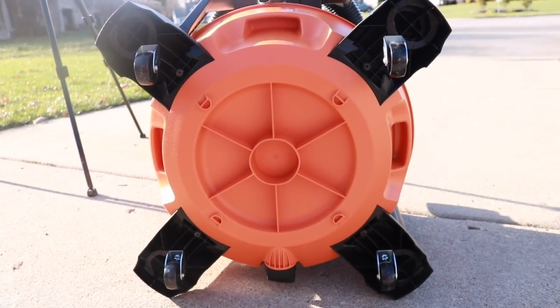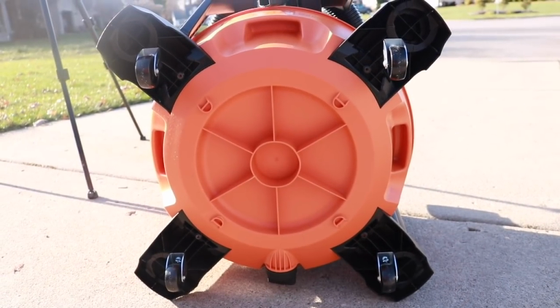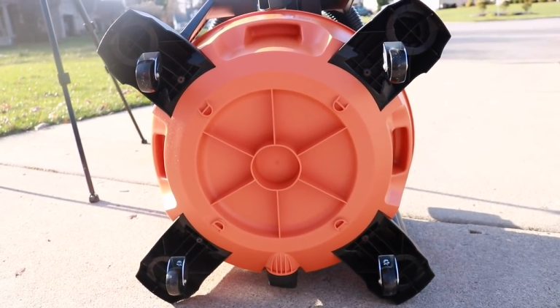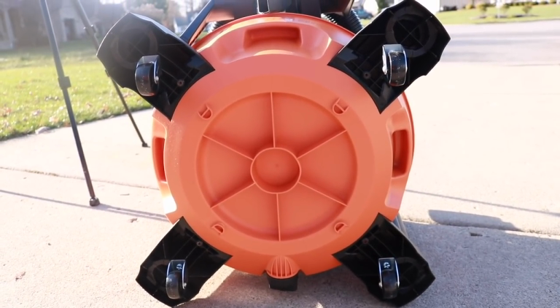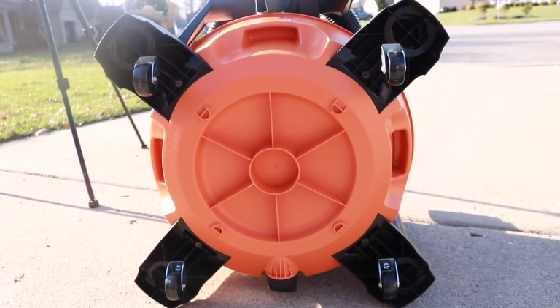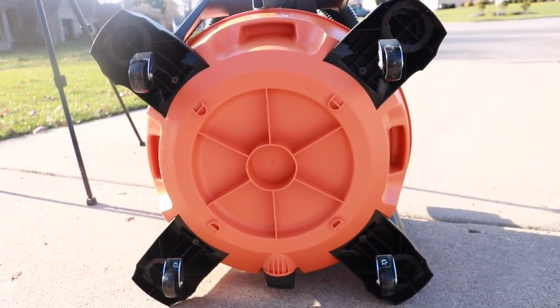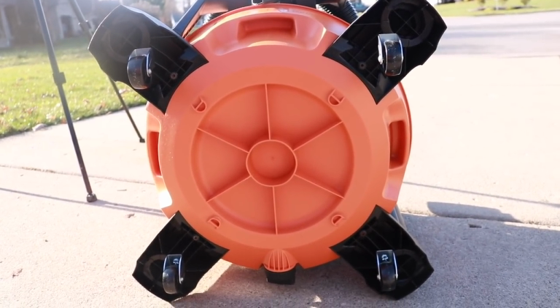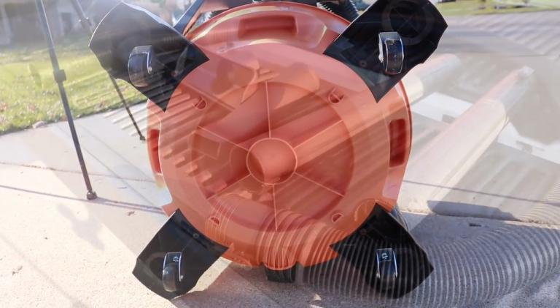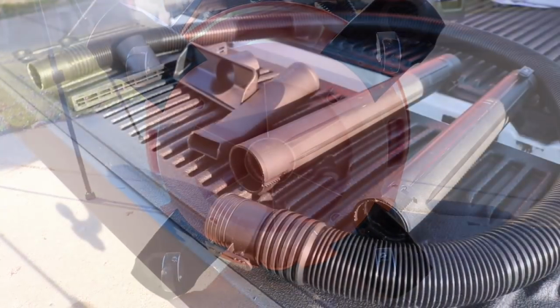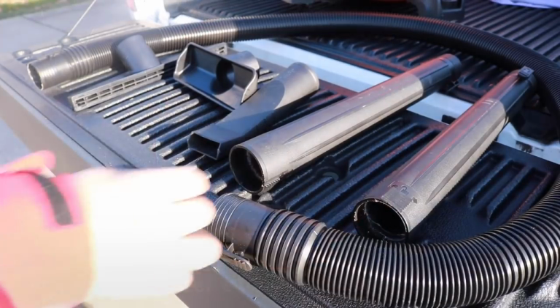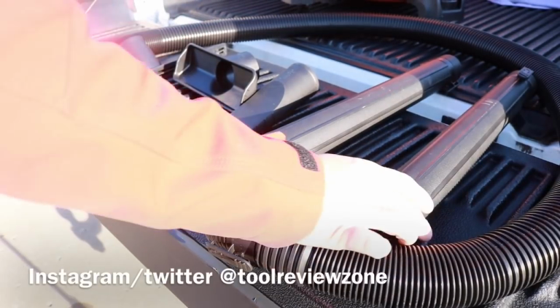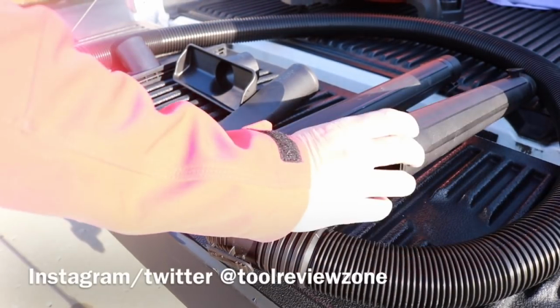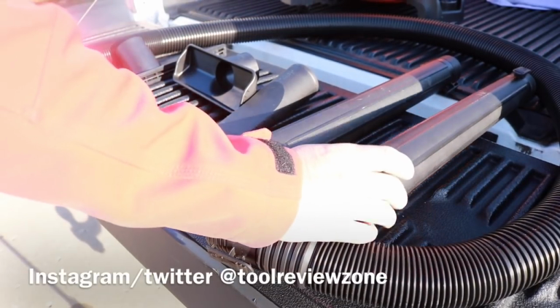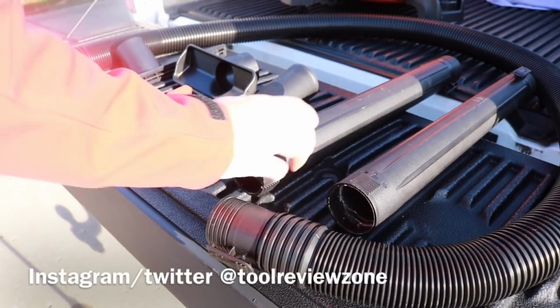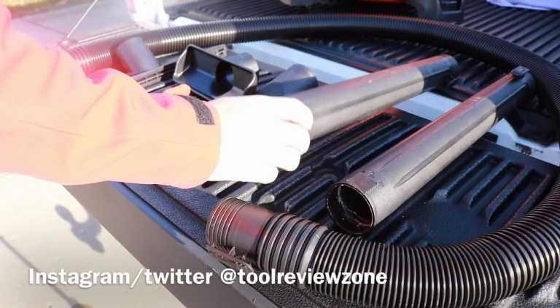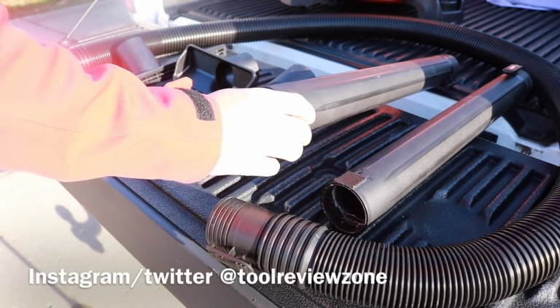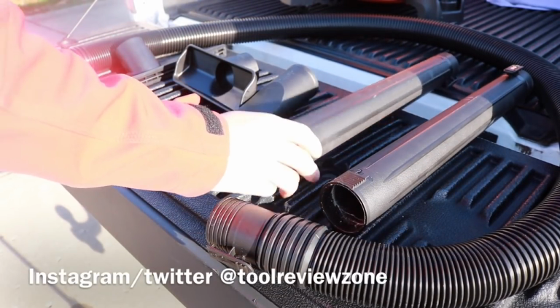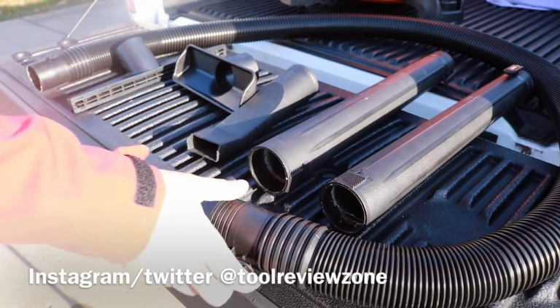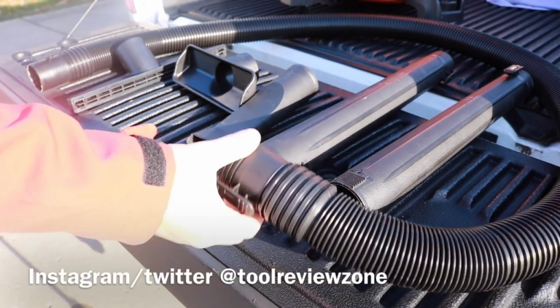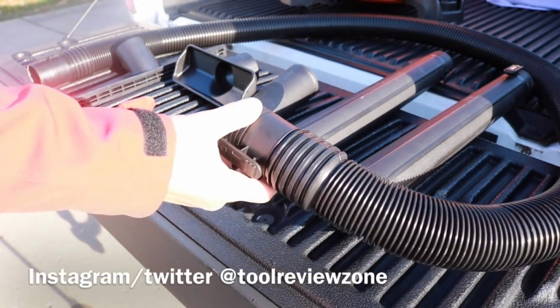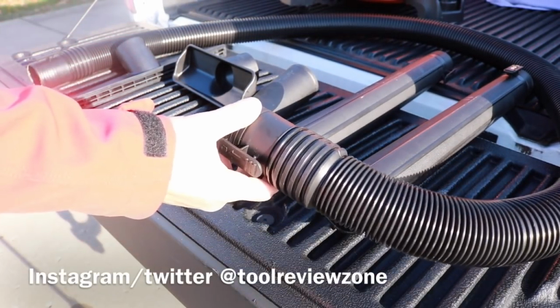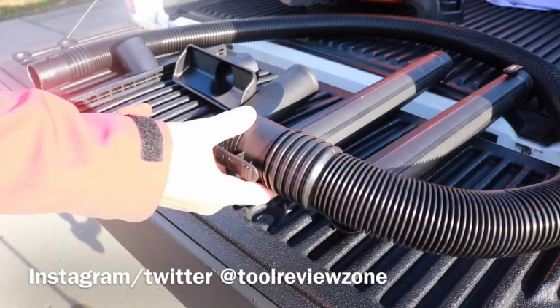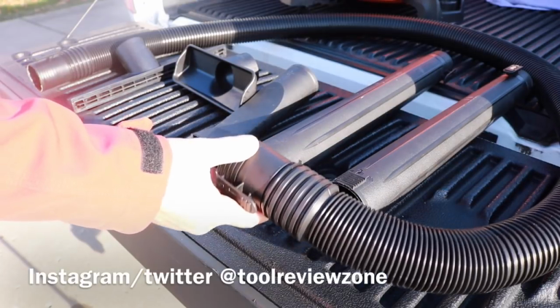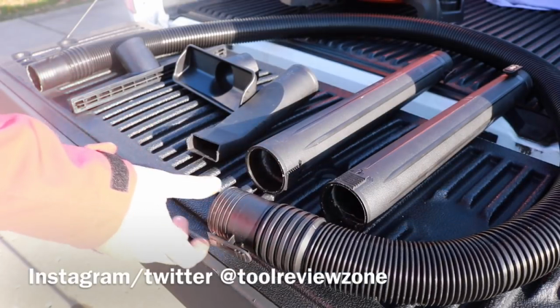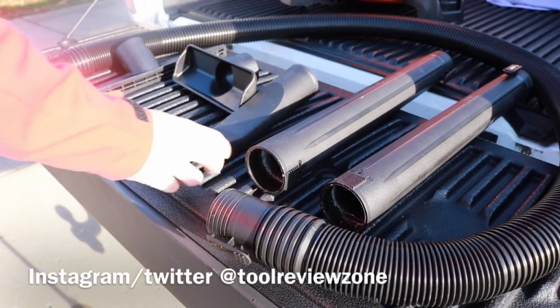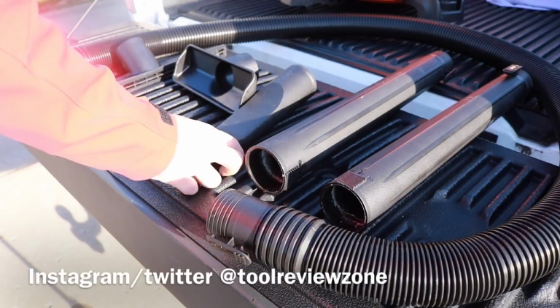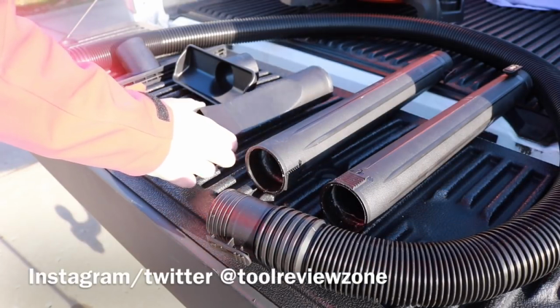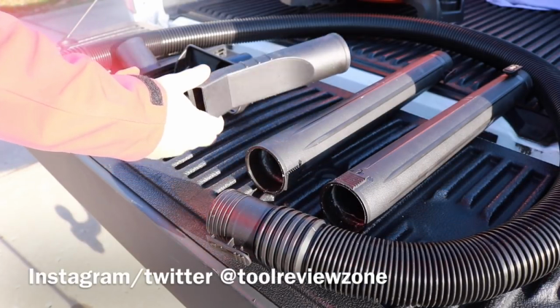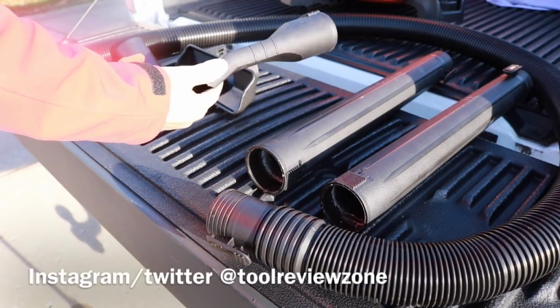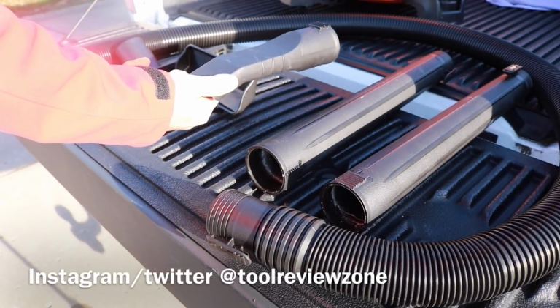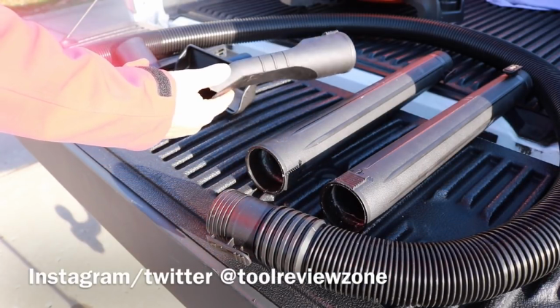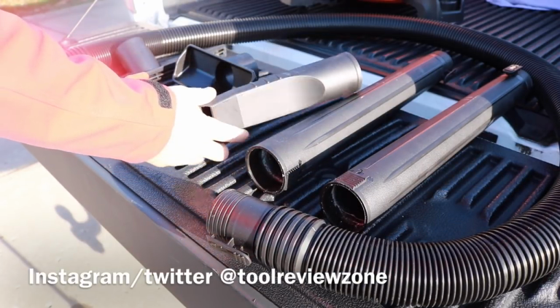You also get this handy little carrying kit right on the back — it pops right on. All you have to do is put the wheels on, or casters, whatever you want to call them. Here are all the different attachments that come with it — you get two different ones, including the two-and-a-half-inch hoses and wands.